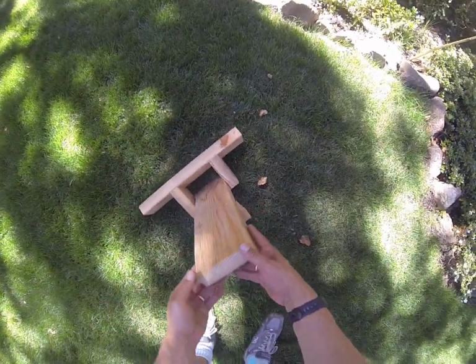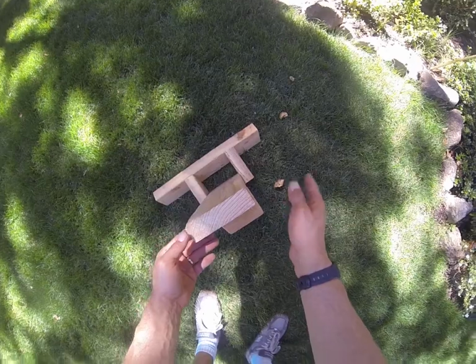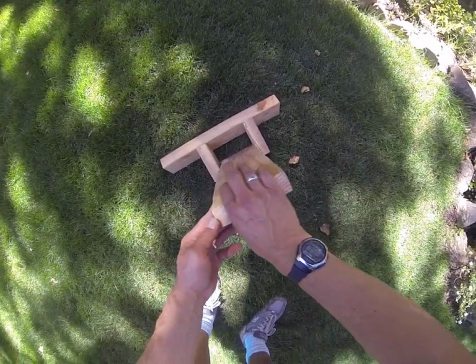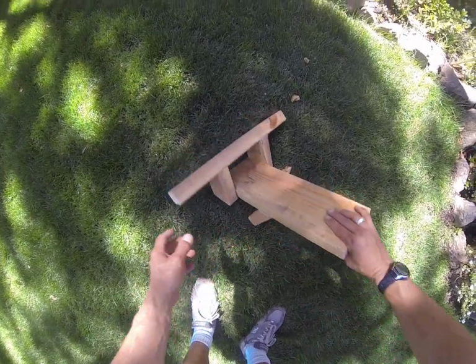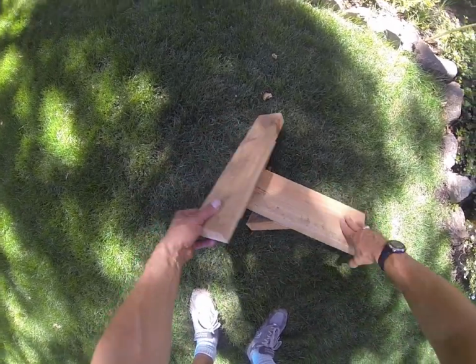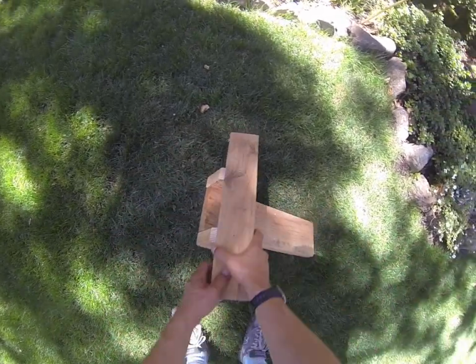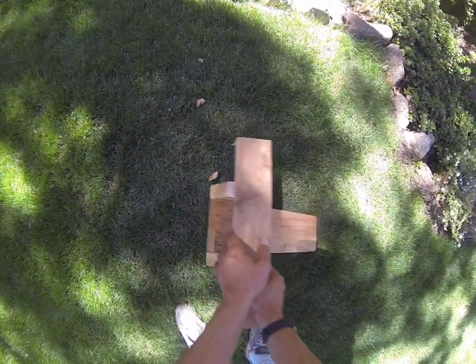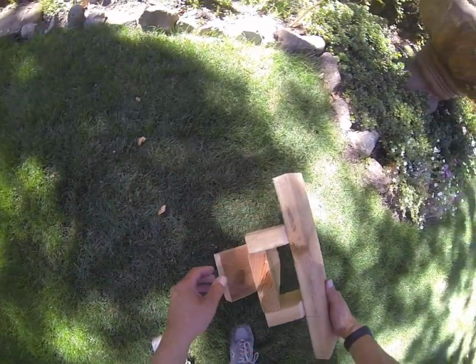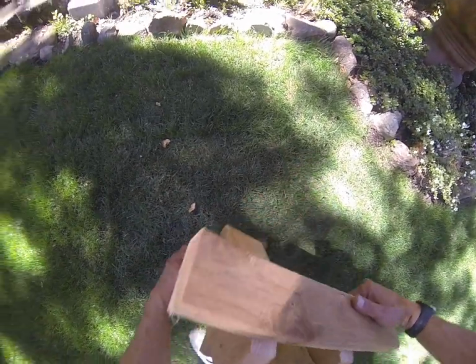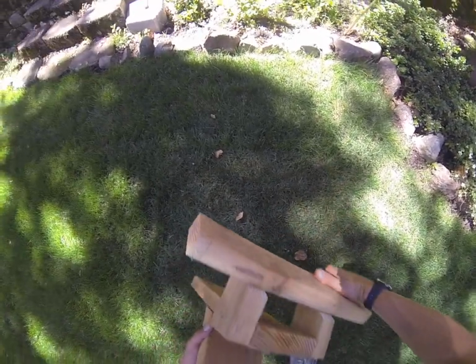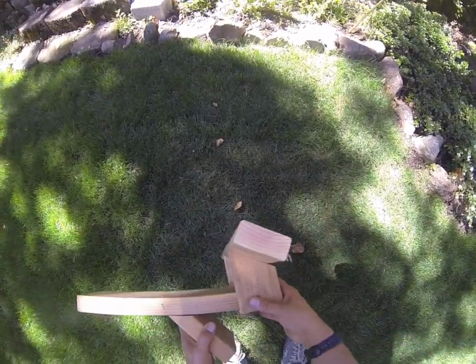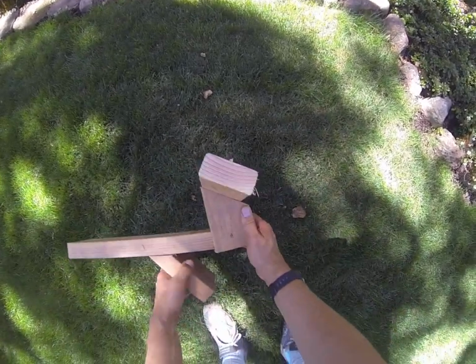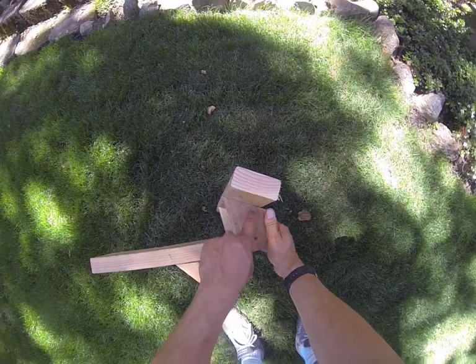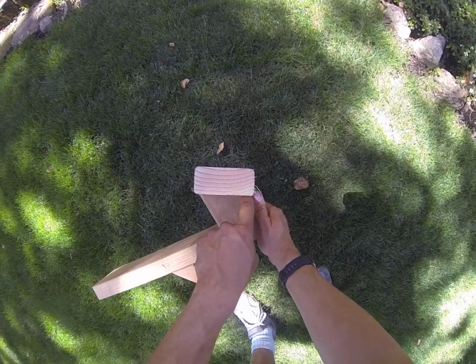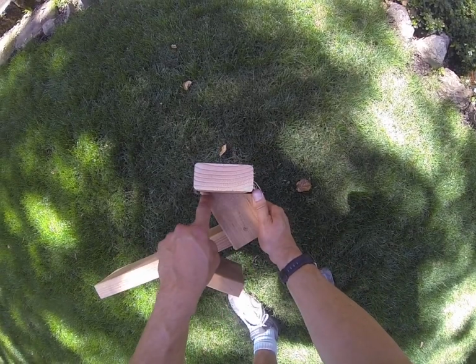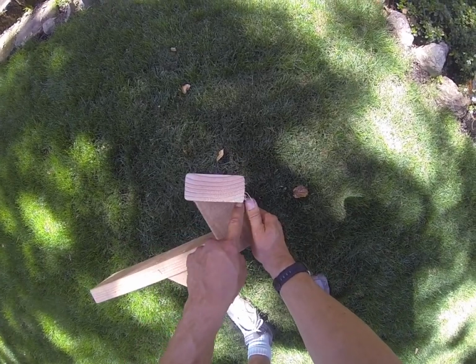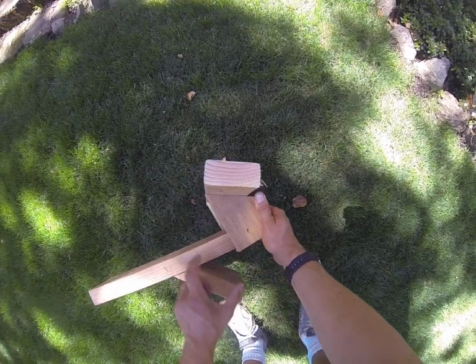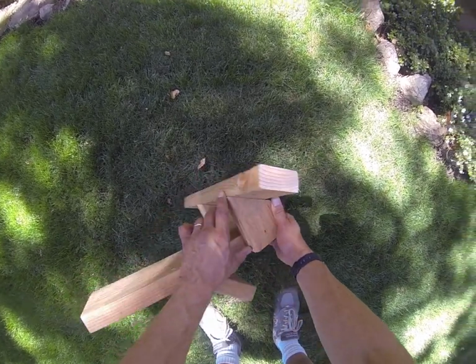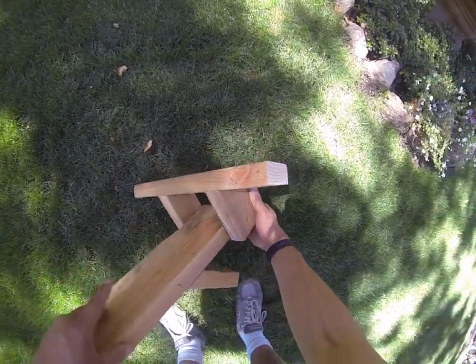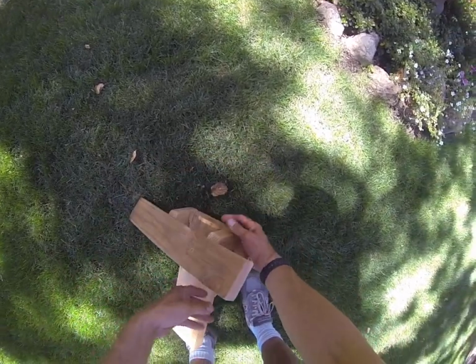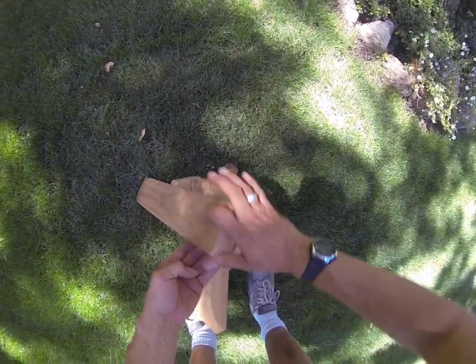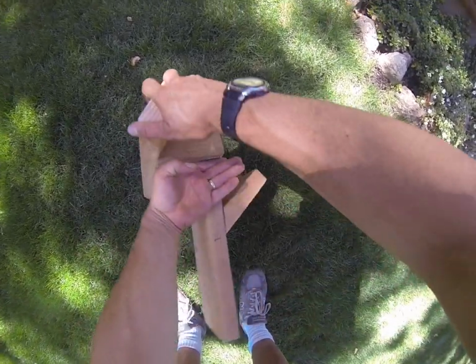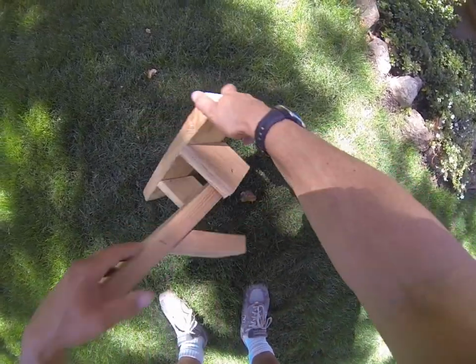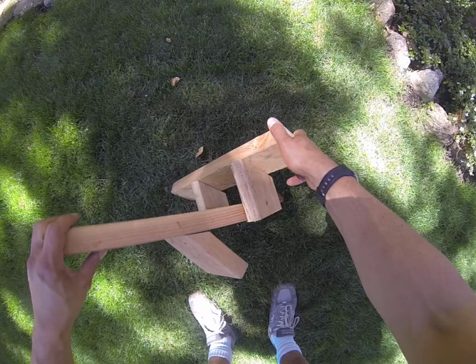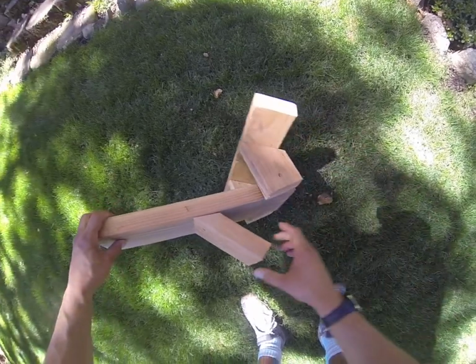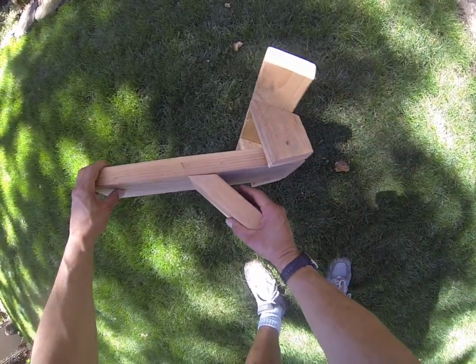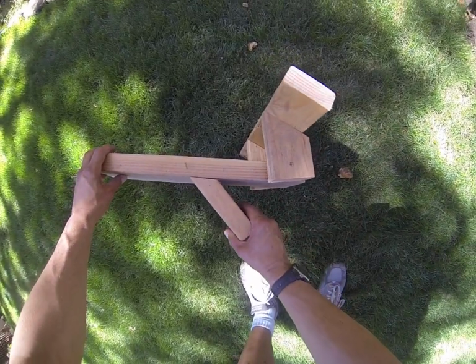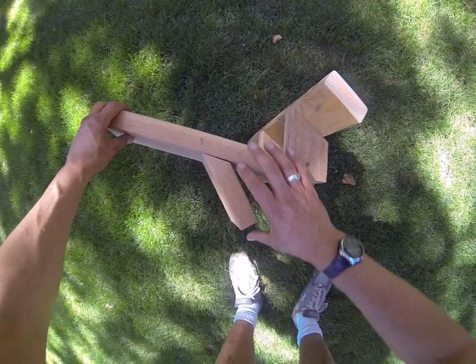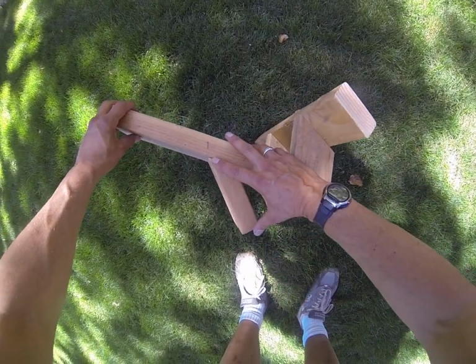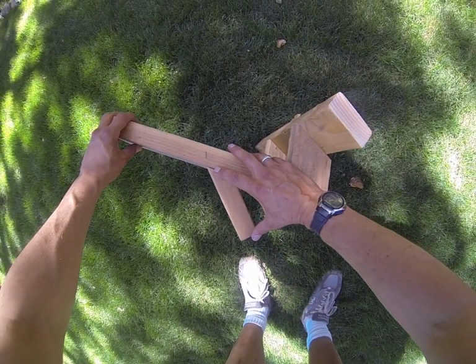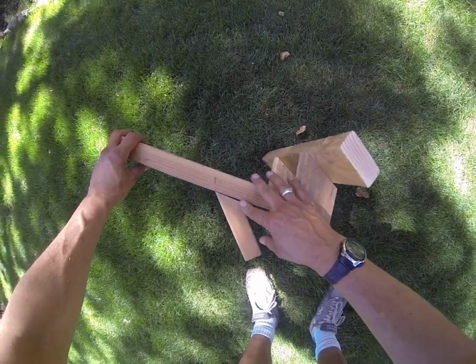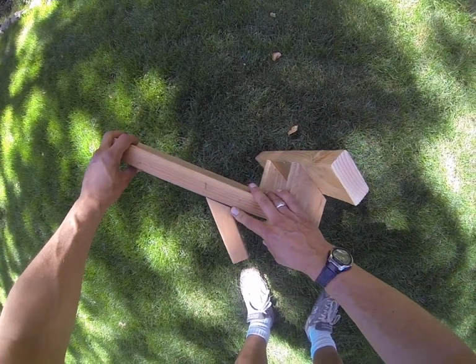It's made from a two by six and a couple of two by fours. This angle here is 30 degrees. It's really short — about four inches tall. And then over here this piece is cut at a 45.